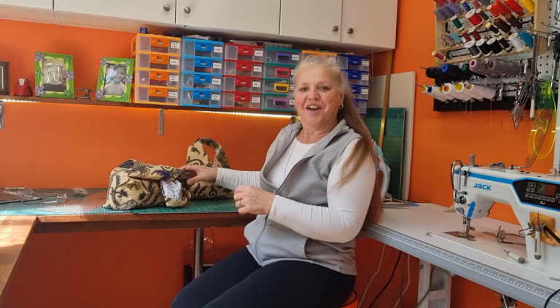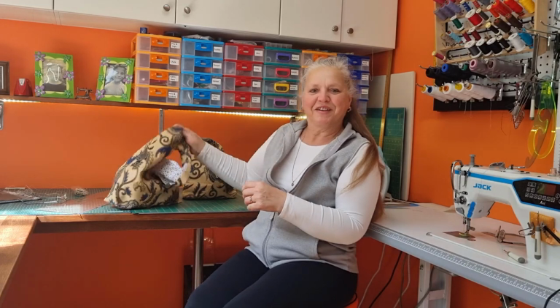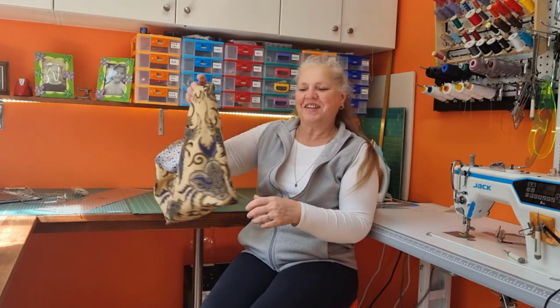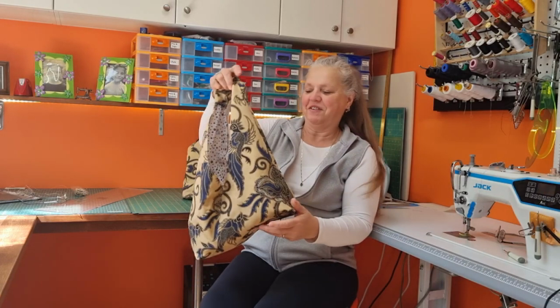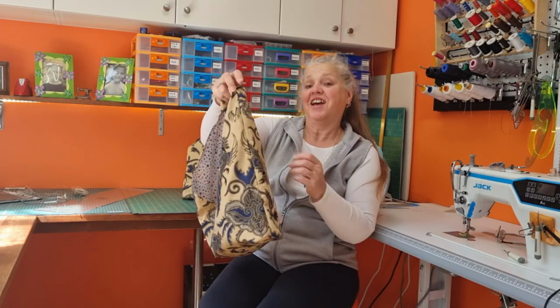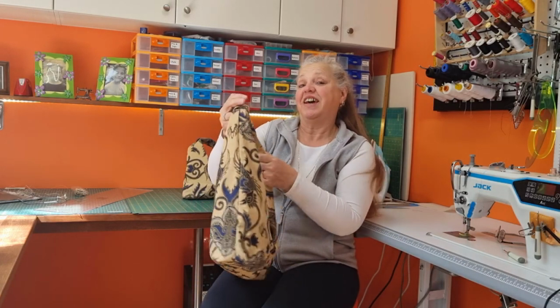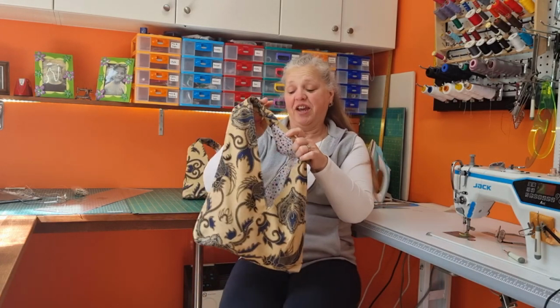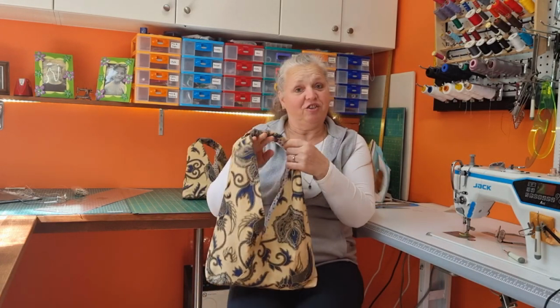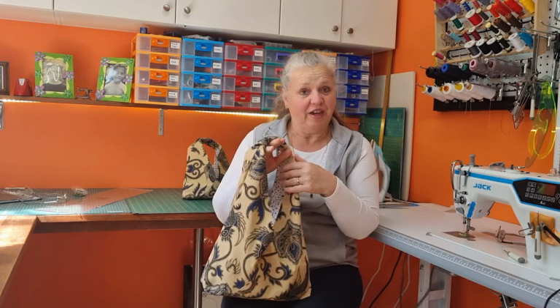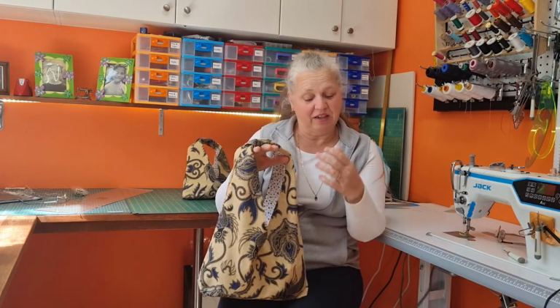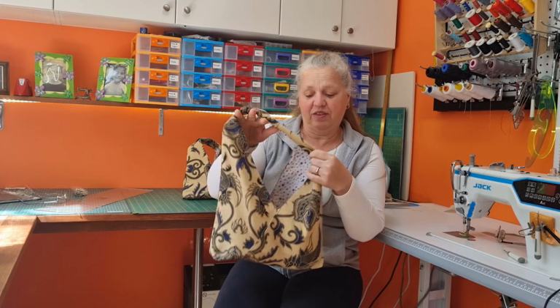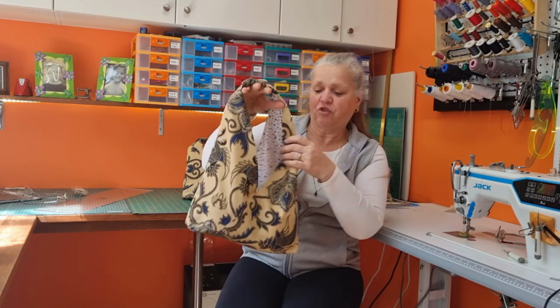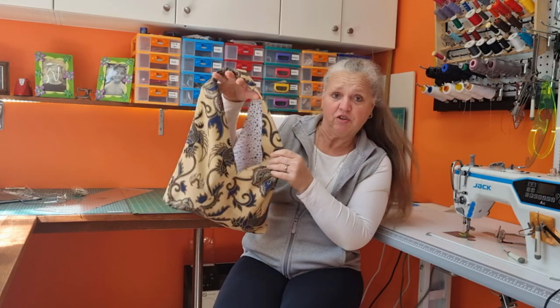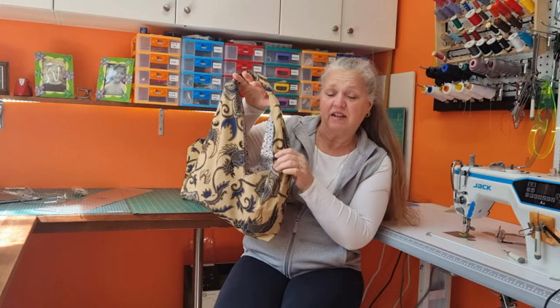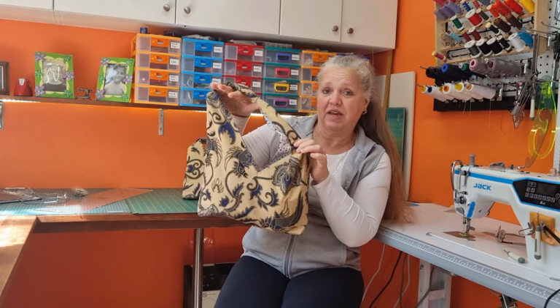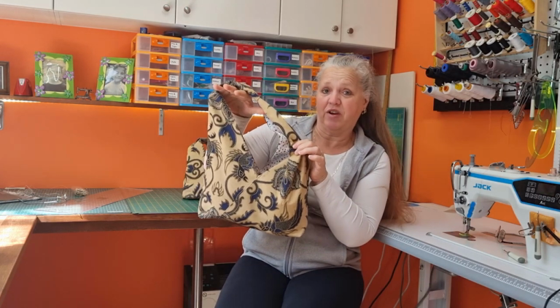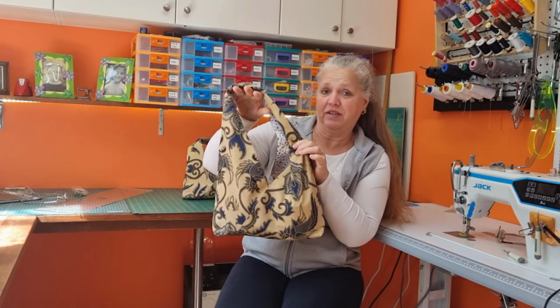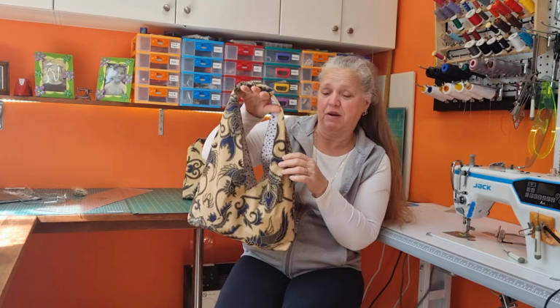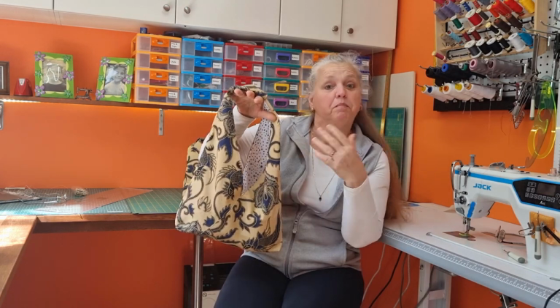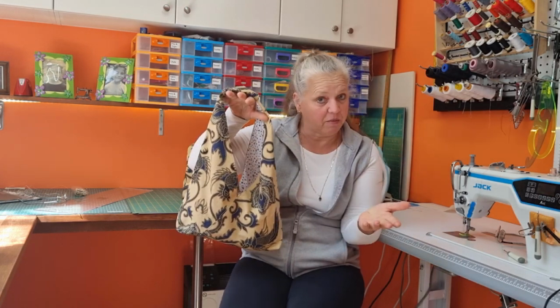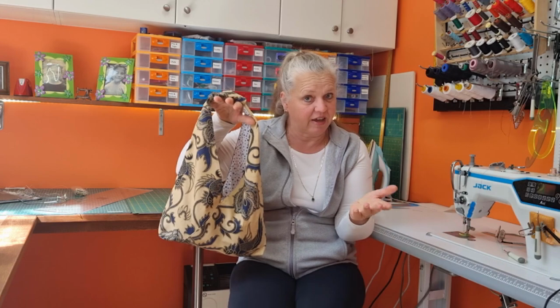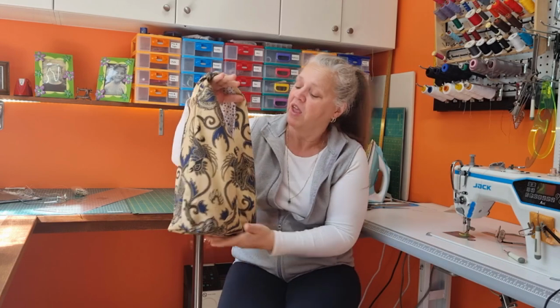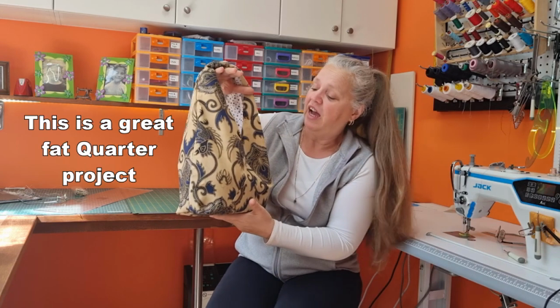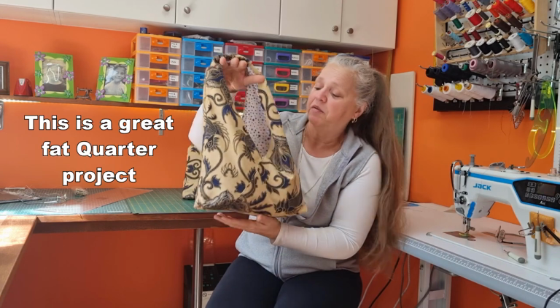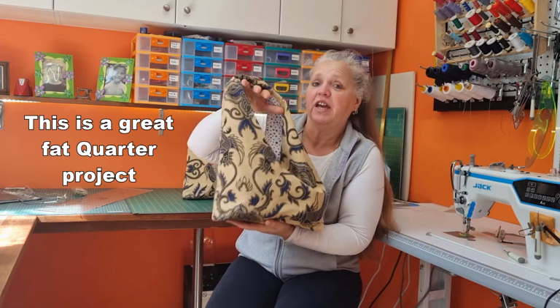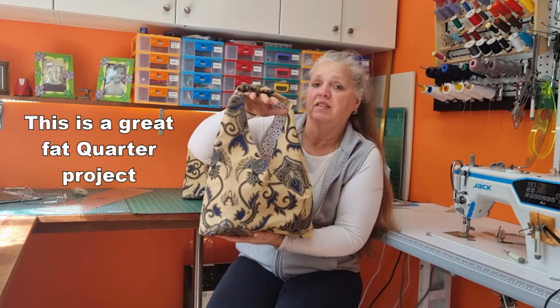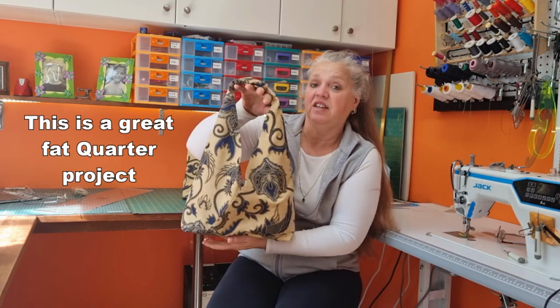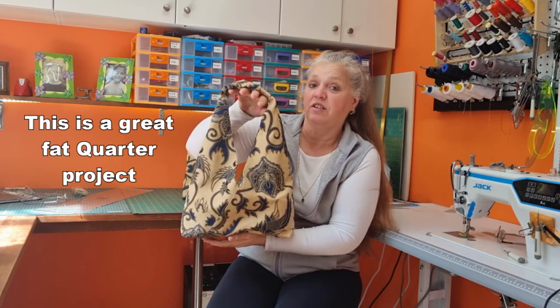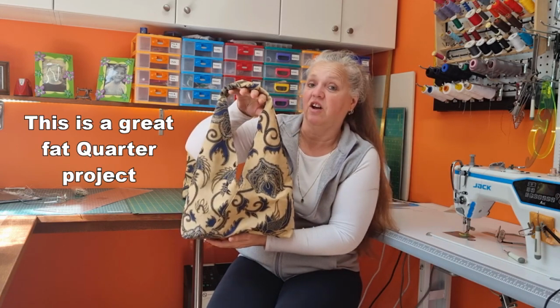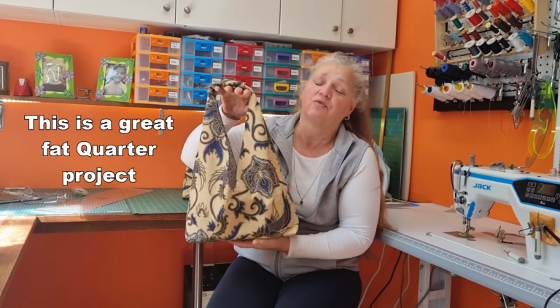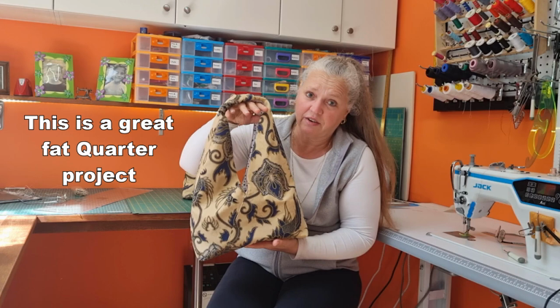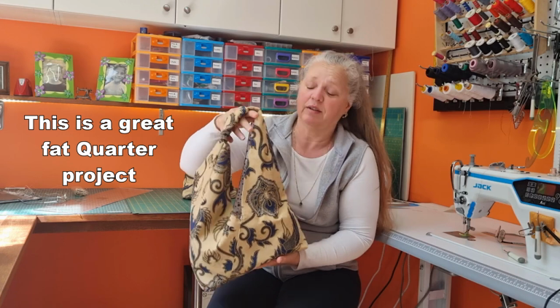Hi, welcome back to Christine's Home Affairs. Today I am going to show you how to make this triangle bag. It's actually made with triangle pieces of fabric made from a rectangle, and I'm going to show you how to make this in any size that you like. It's really, really simple.